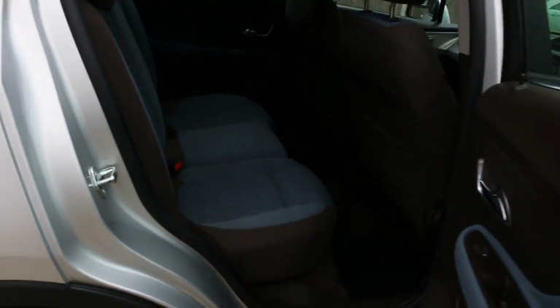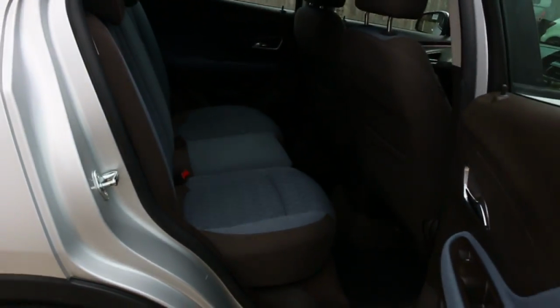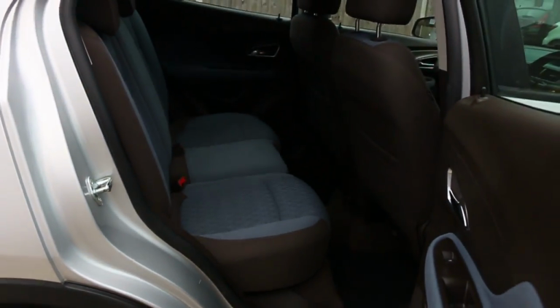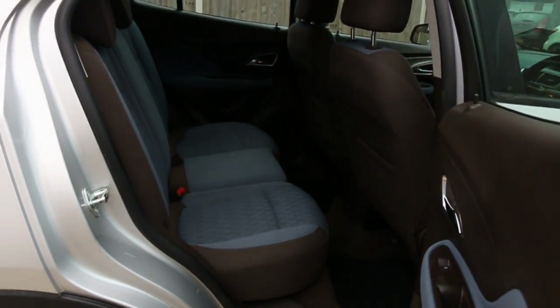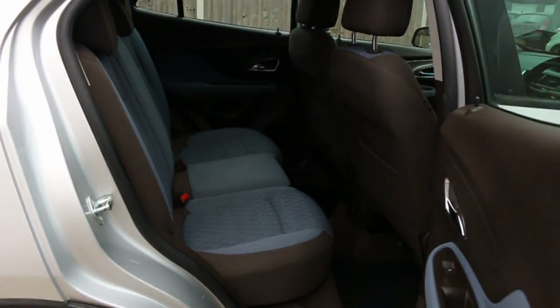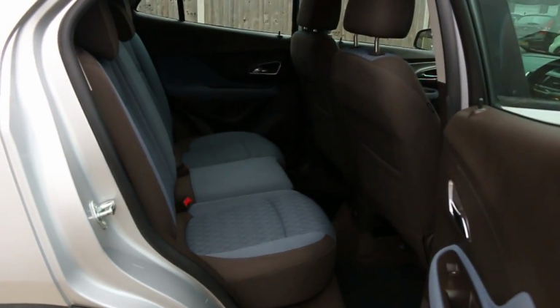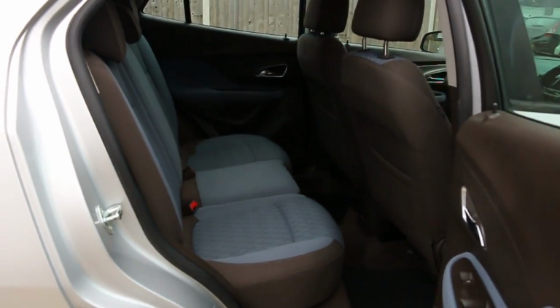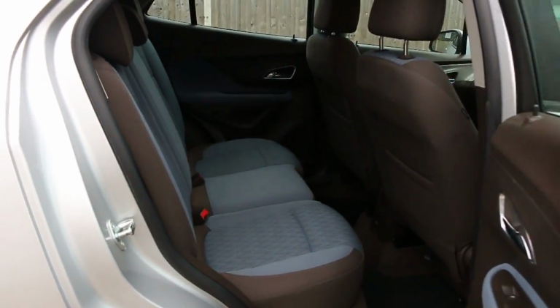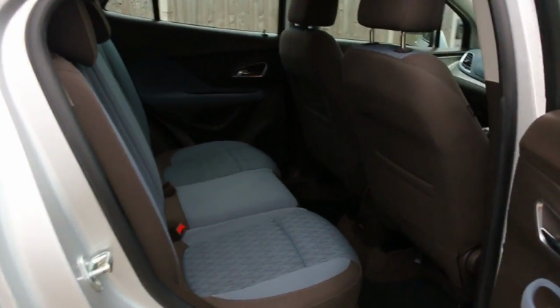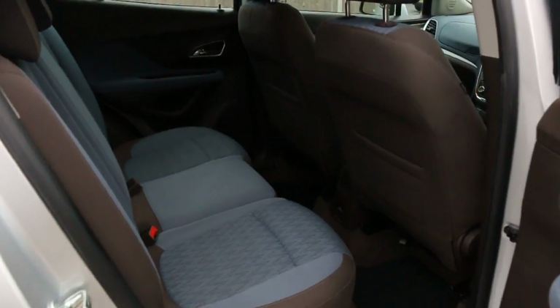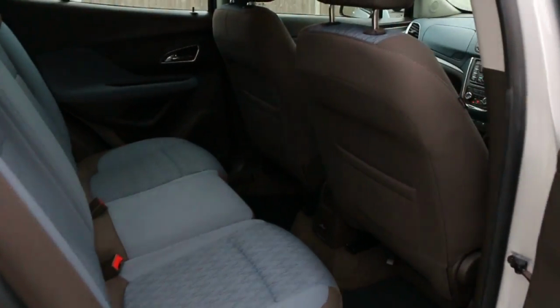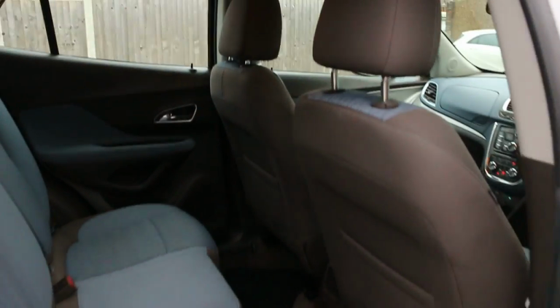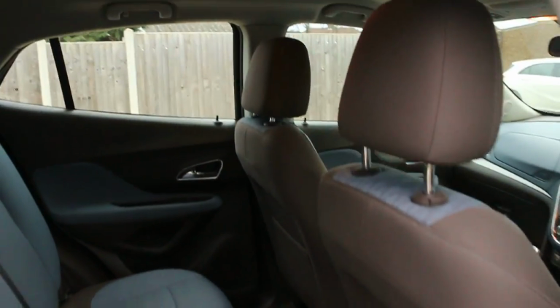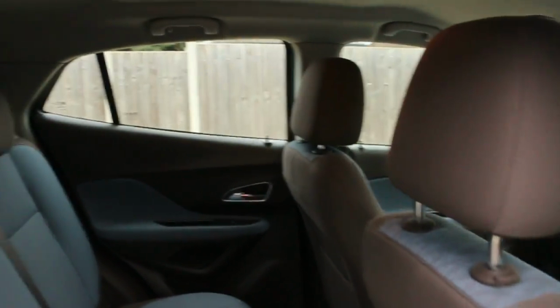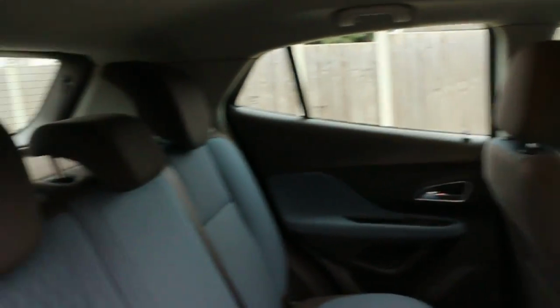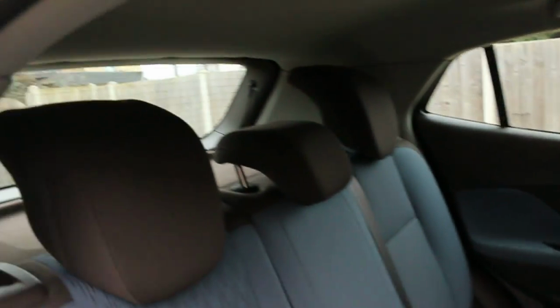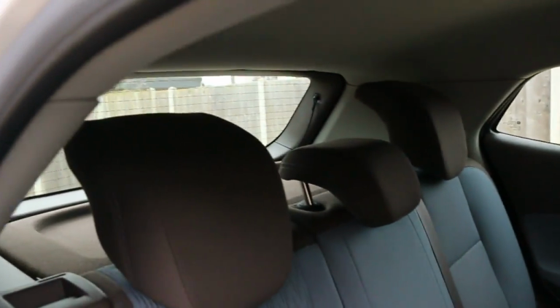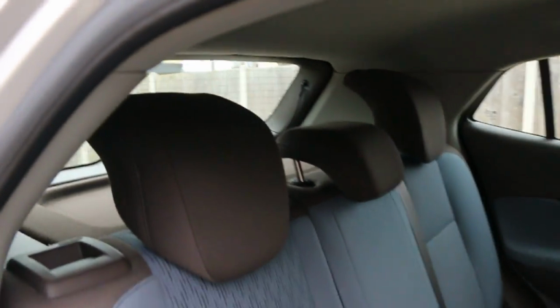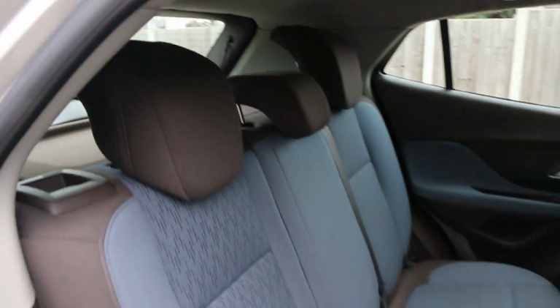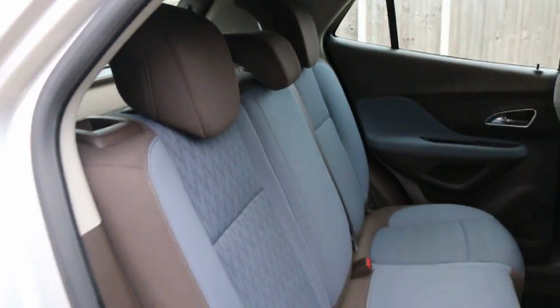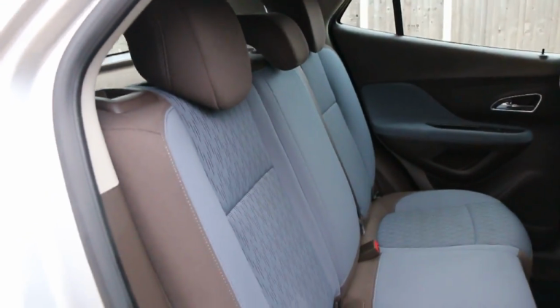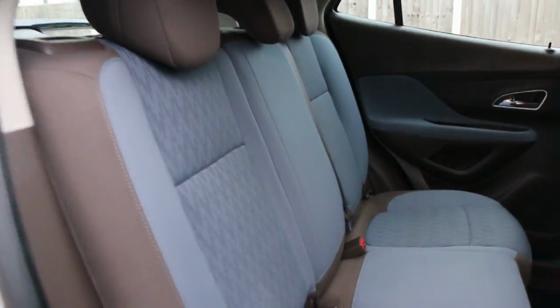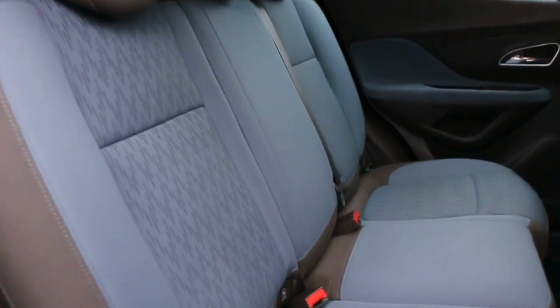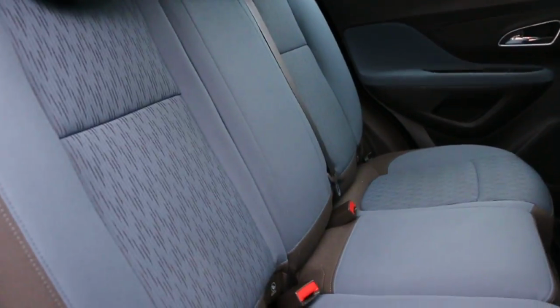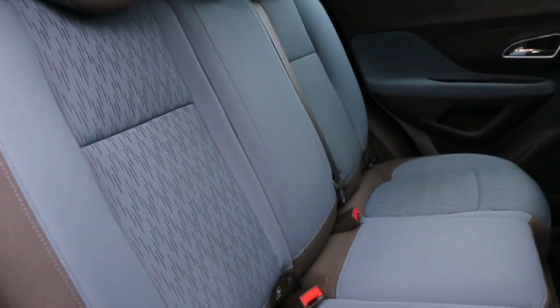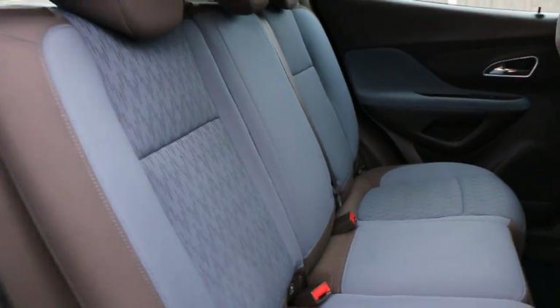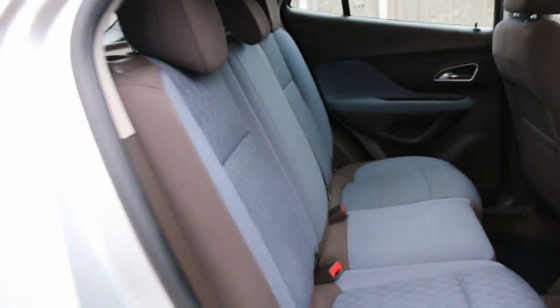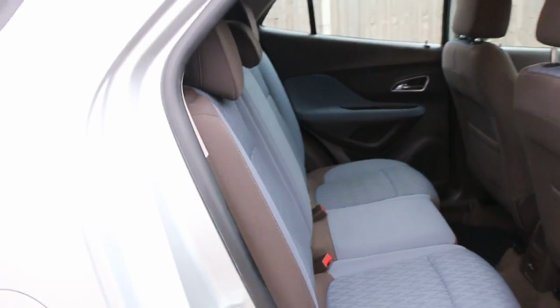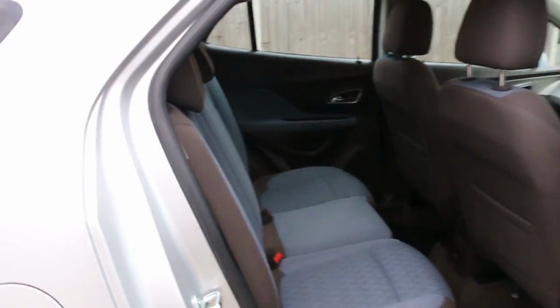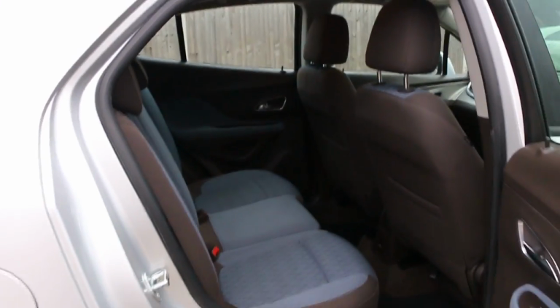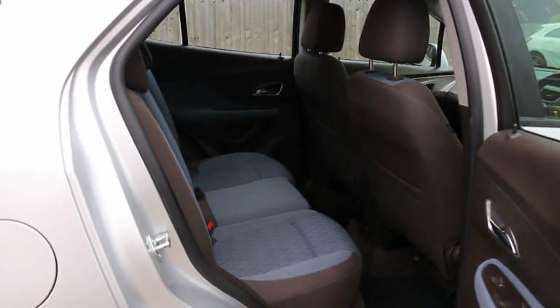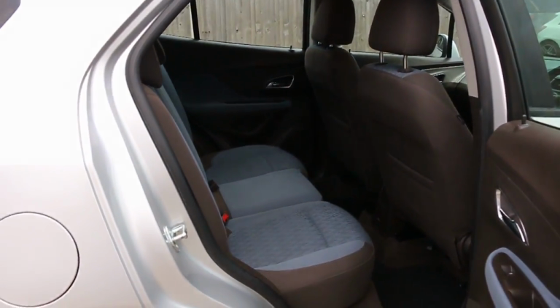Velour interior, side and front airbags, 5 headrests, ISOFIX, and child seat preparation.